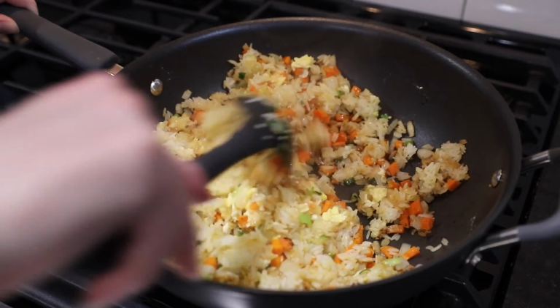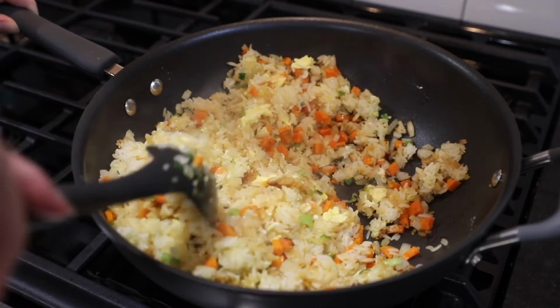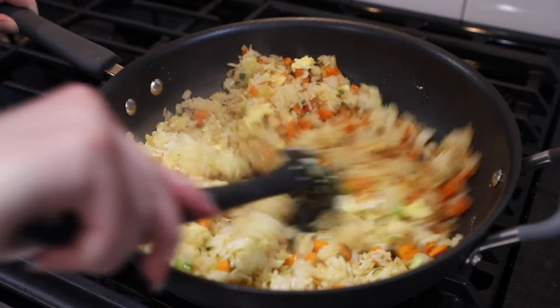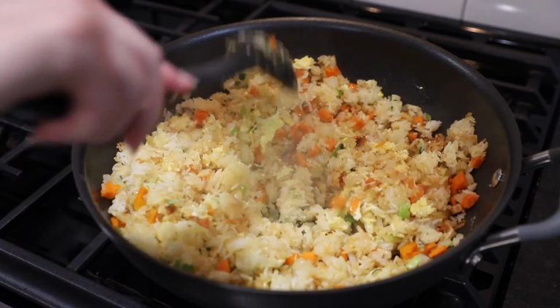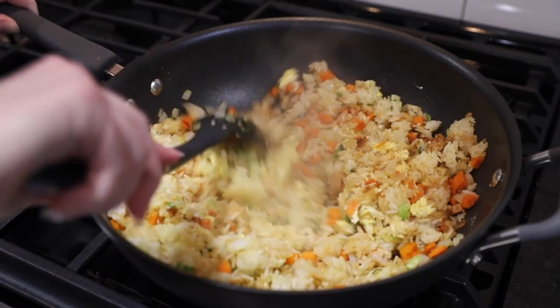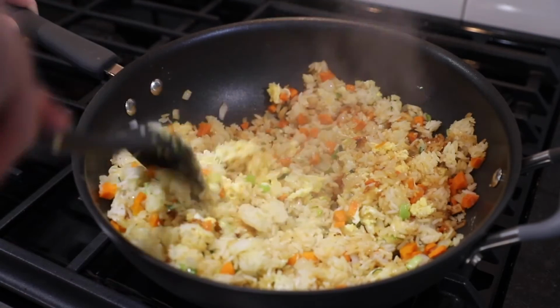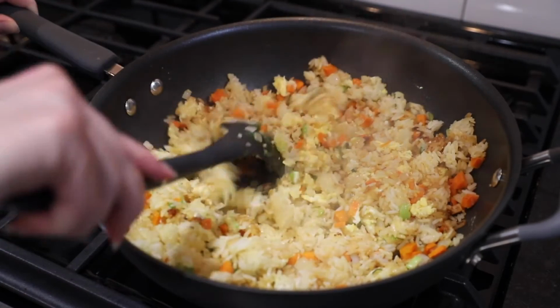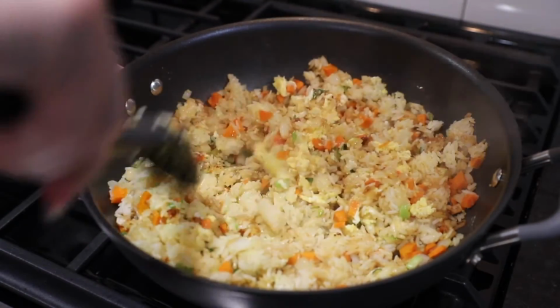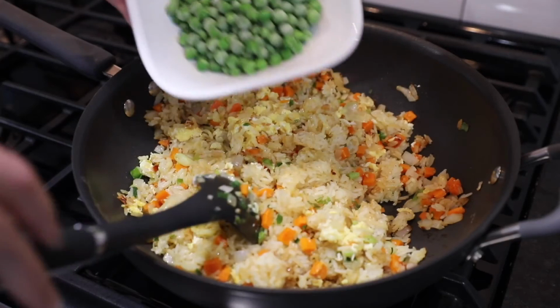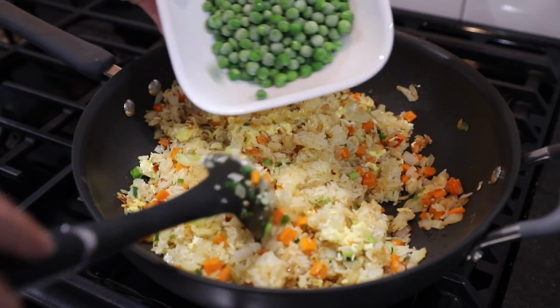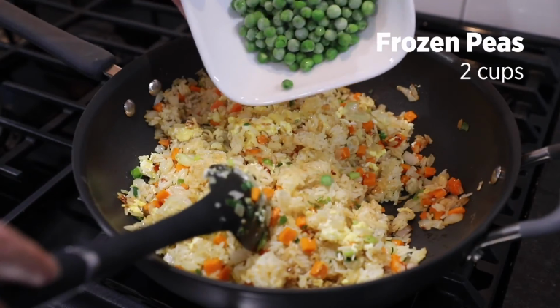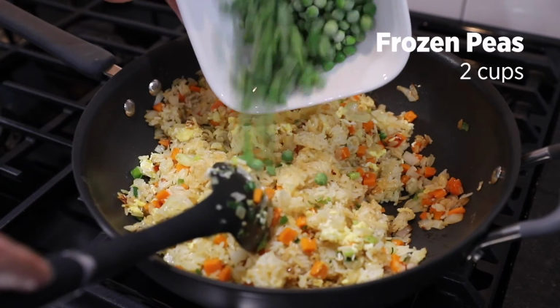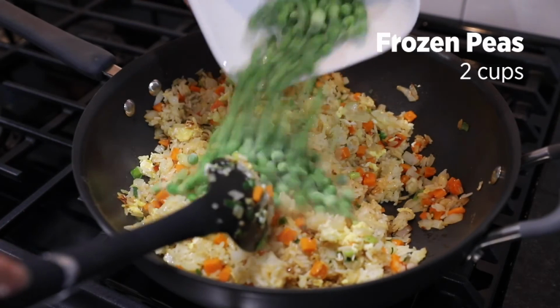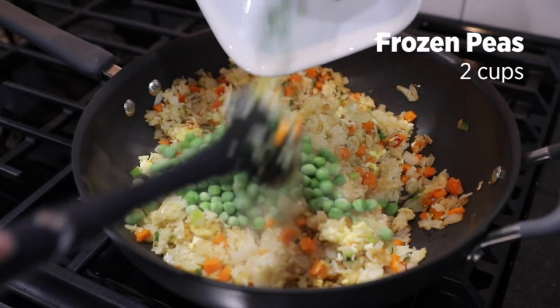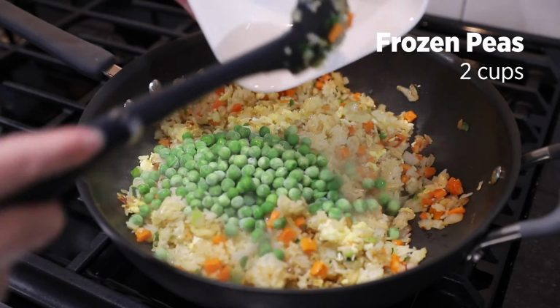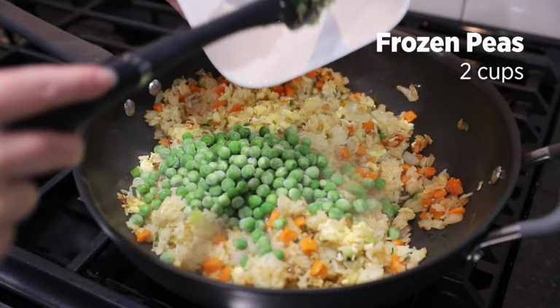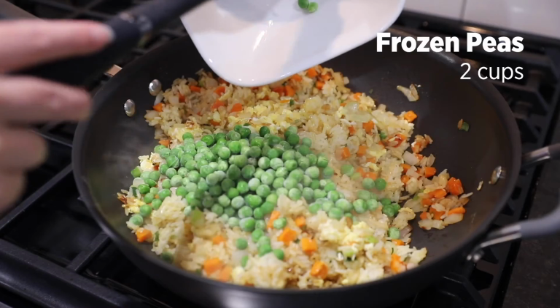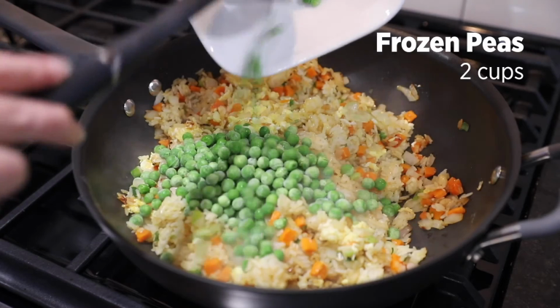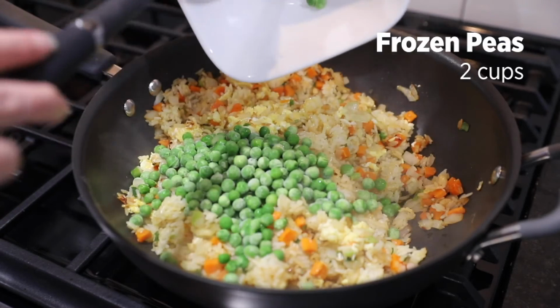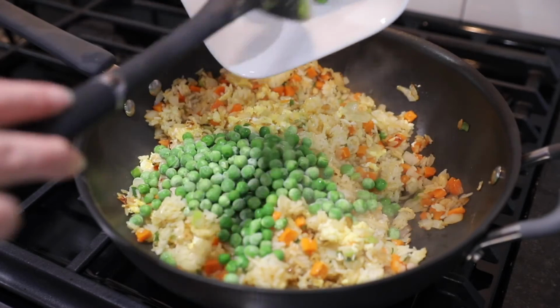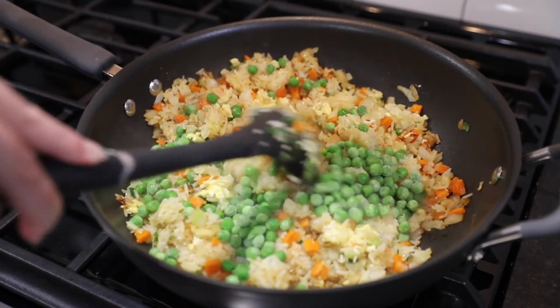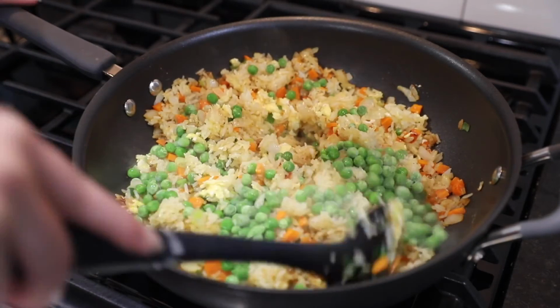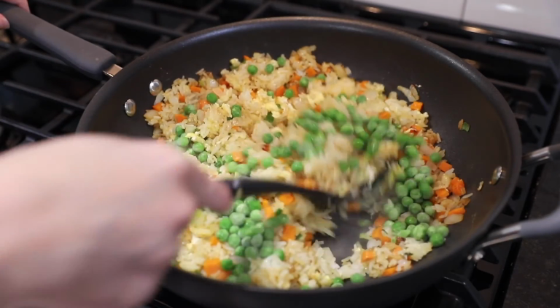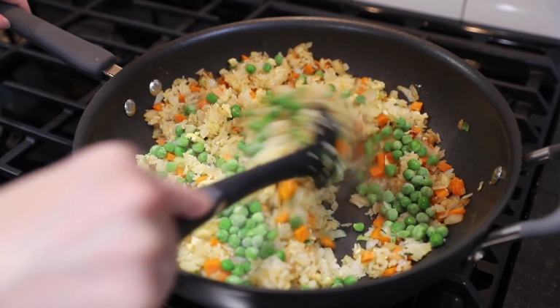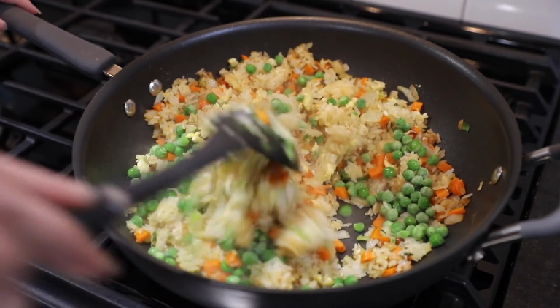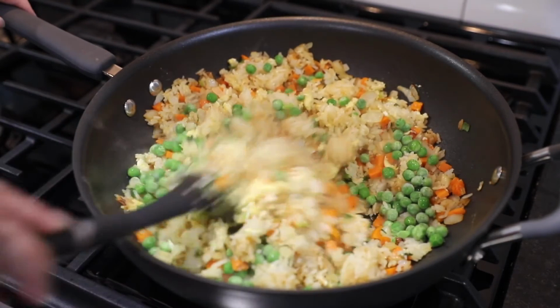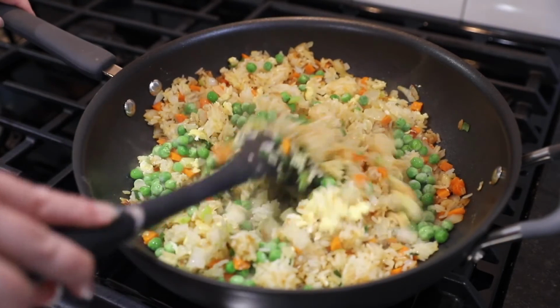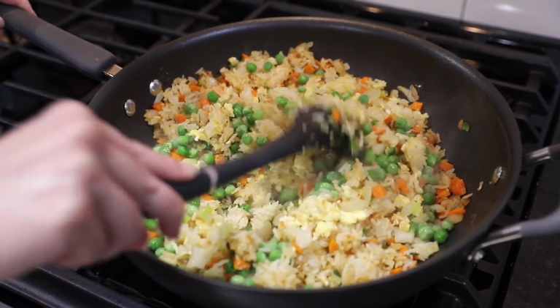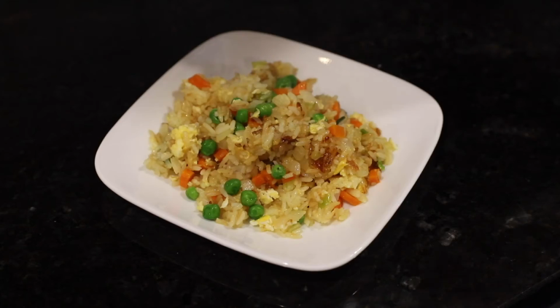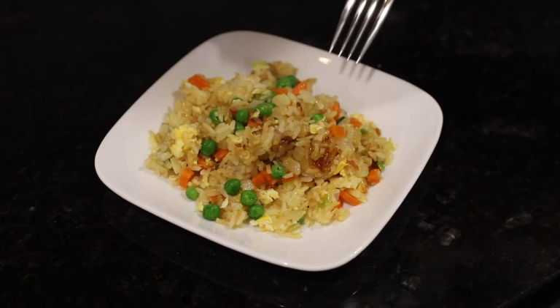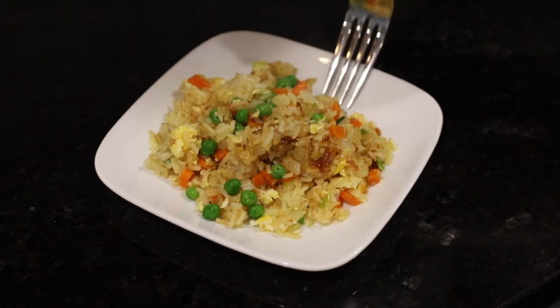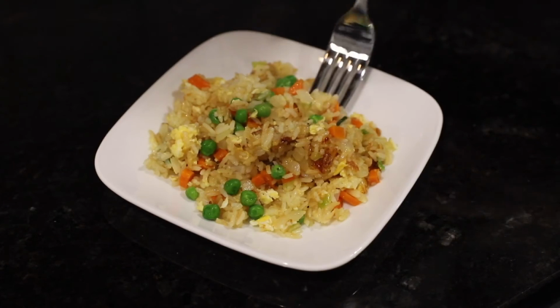Combine into the rice. Add frozen peas and toss until peas are thawed. Serve immediately.